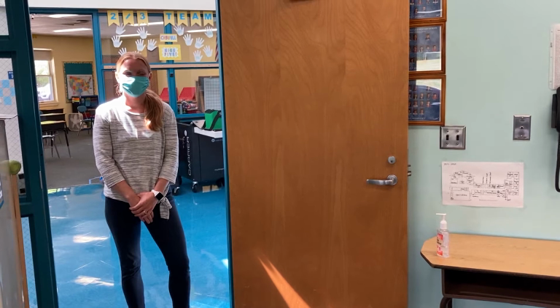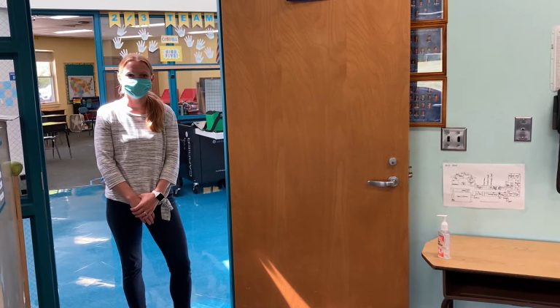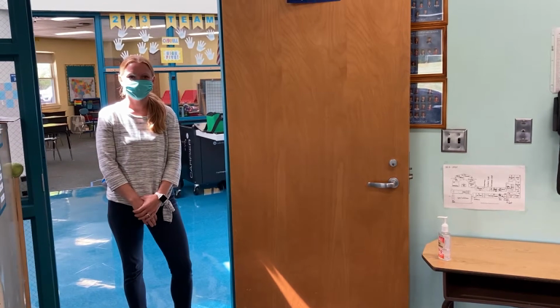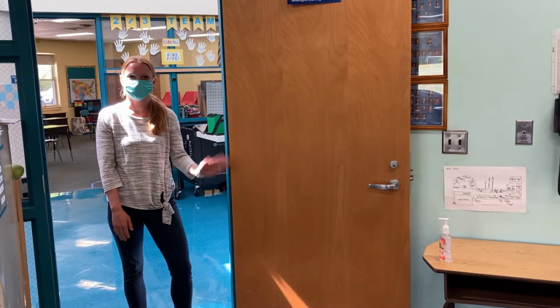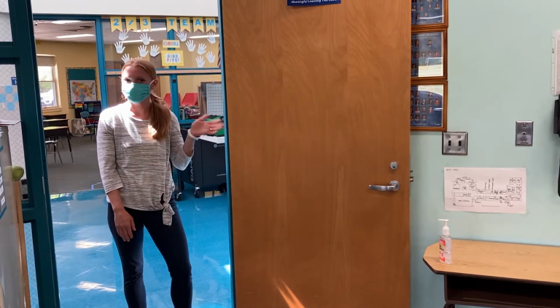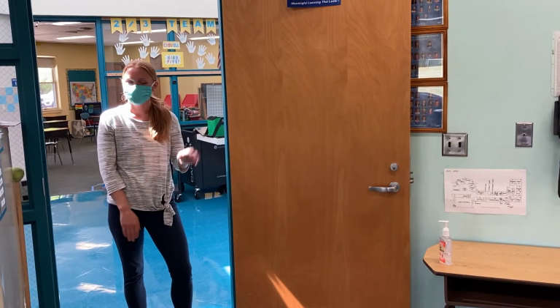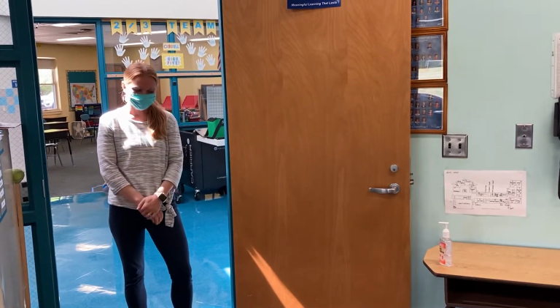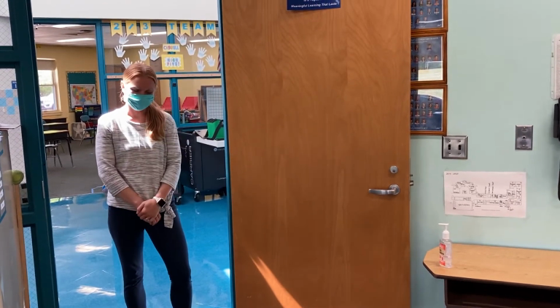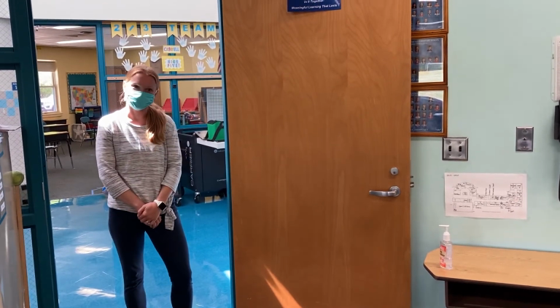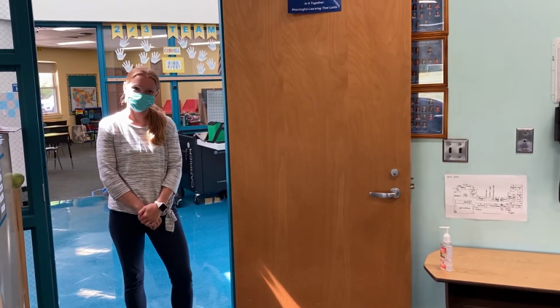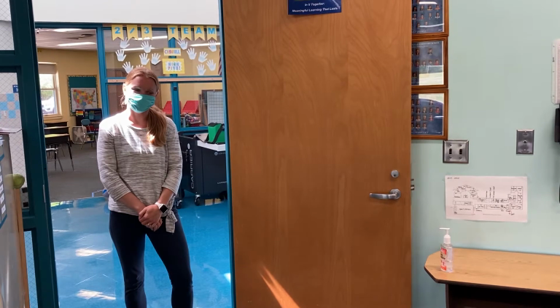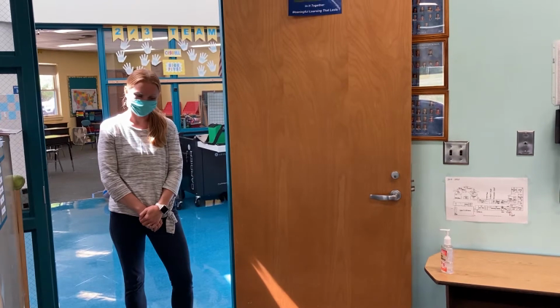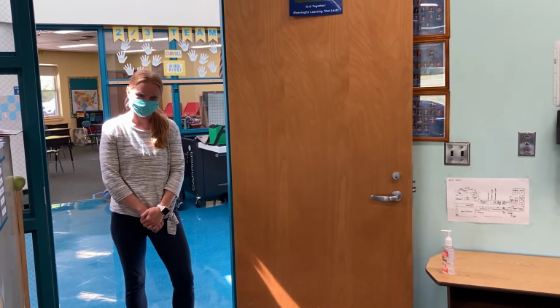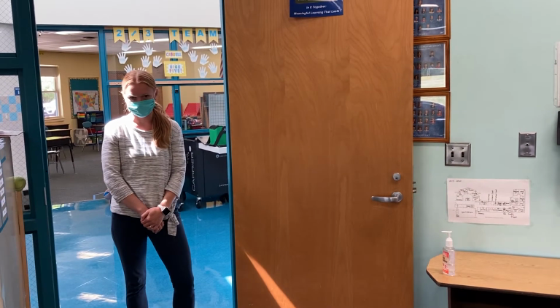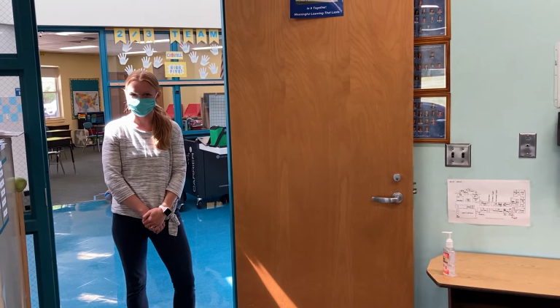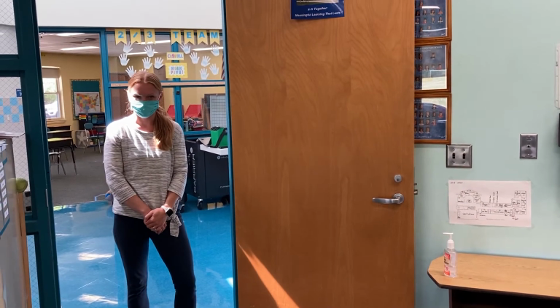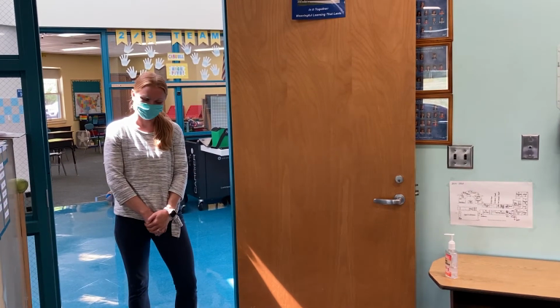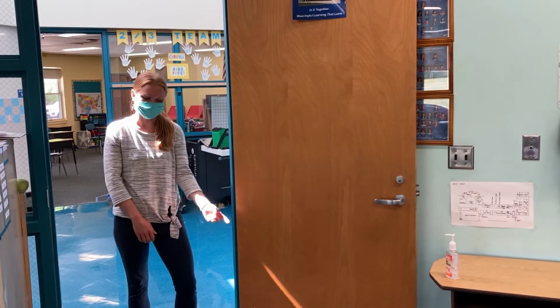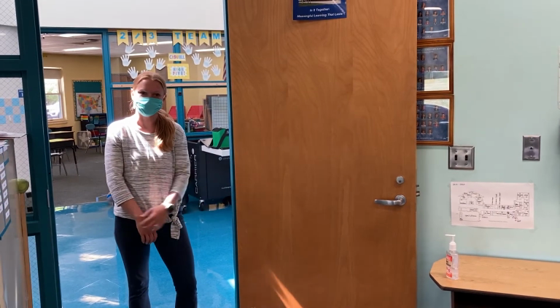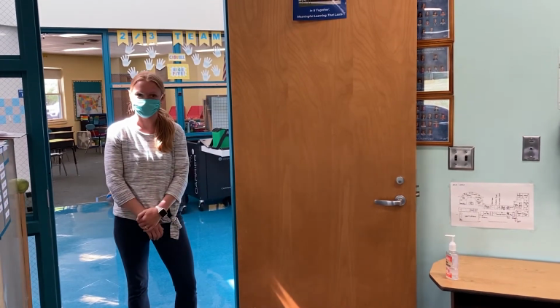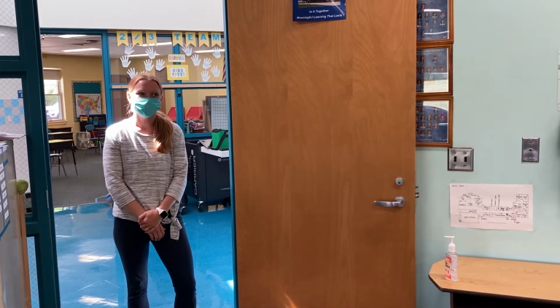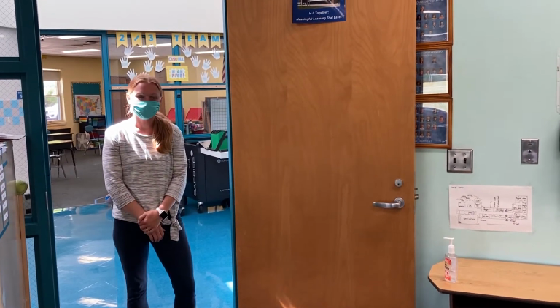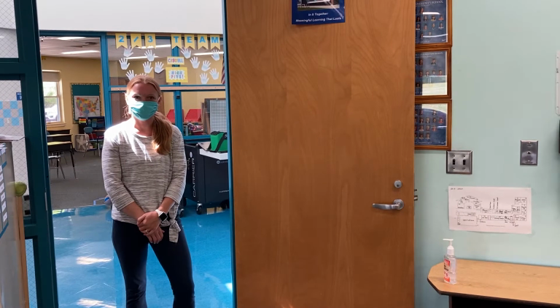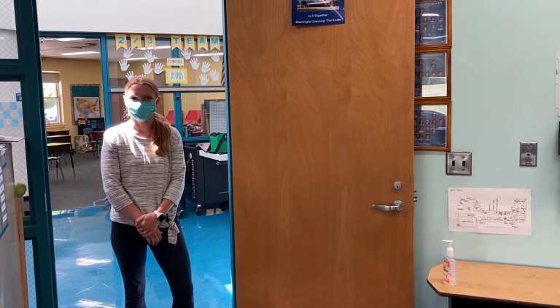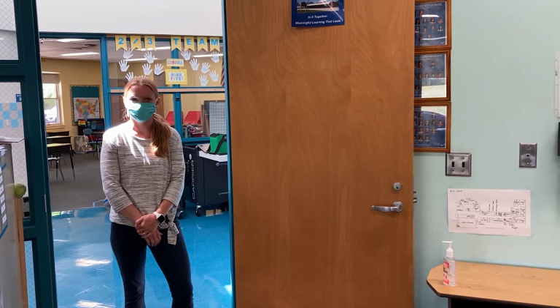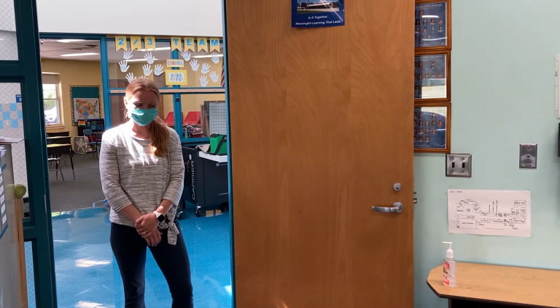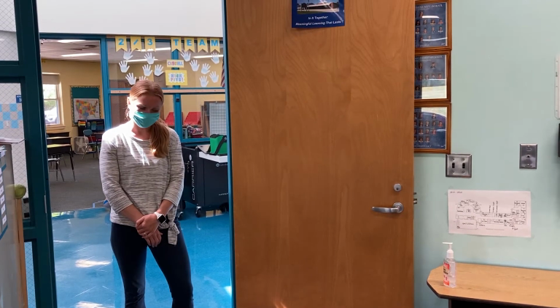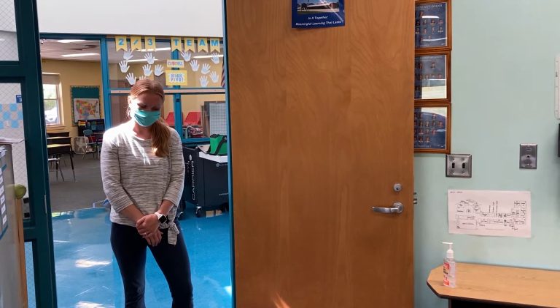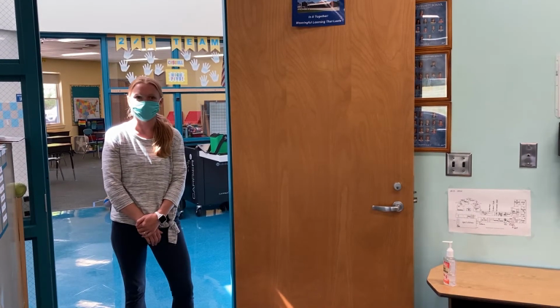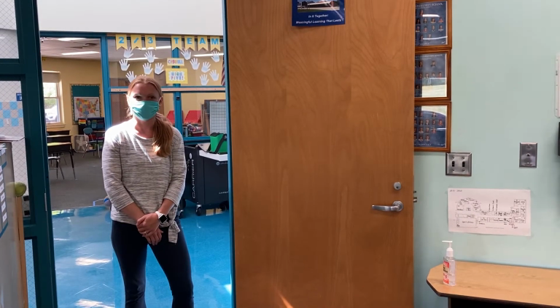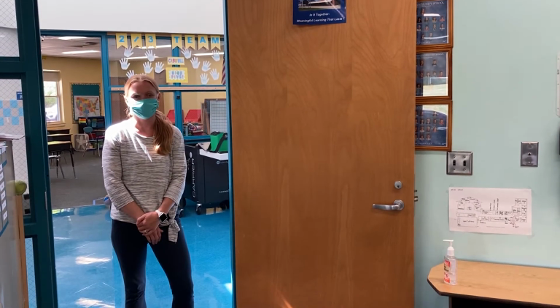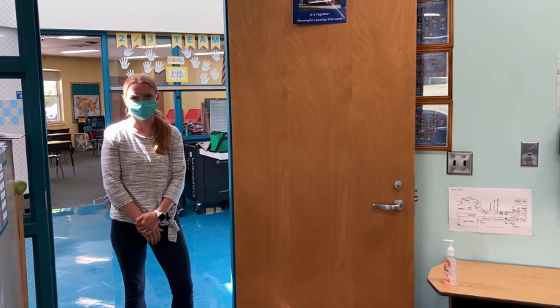Hi second graders, Mrs. Frye here. Have you been to the grocery store lately and seen arrows and X's on the floor so that you know which way to go? We have the same thing here at school, so I want to show you where to go on the first day of second grade.